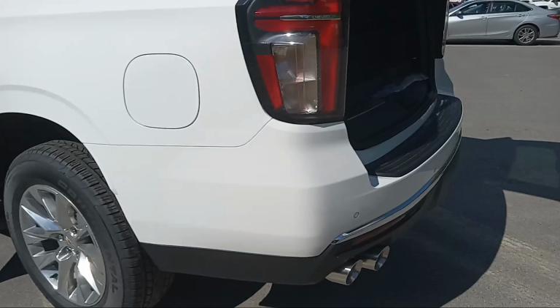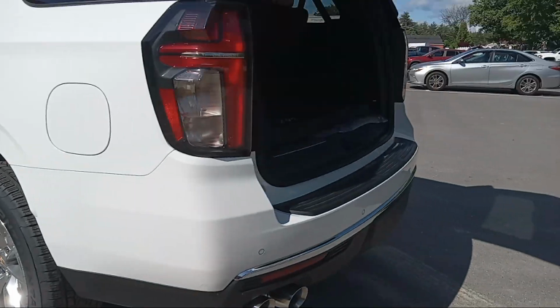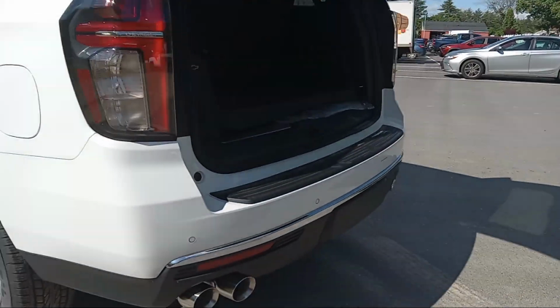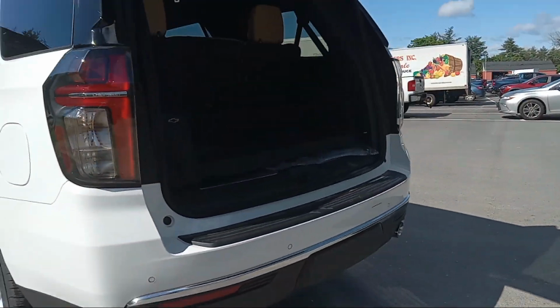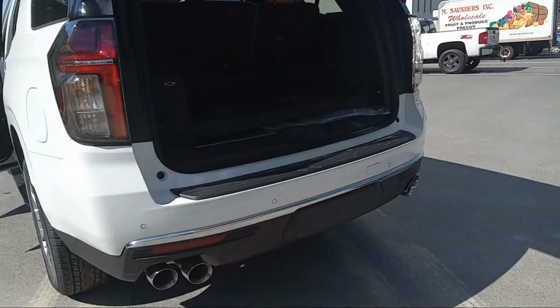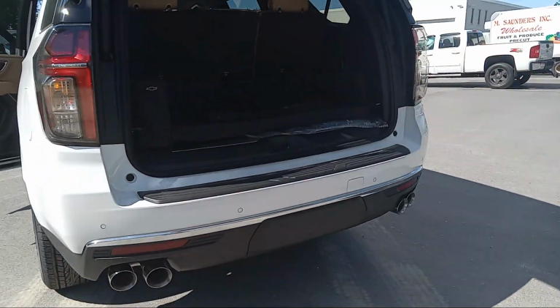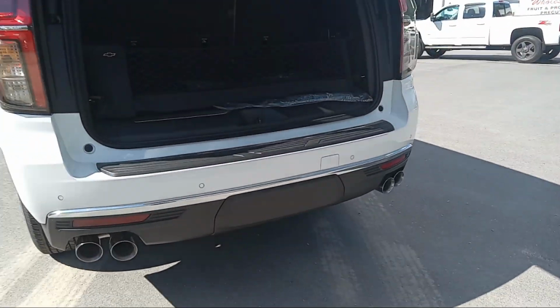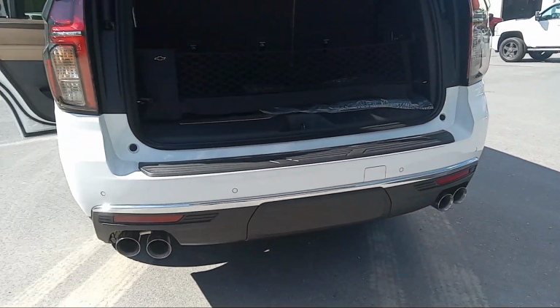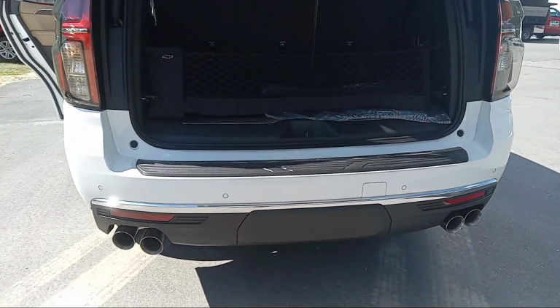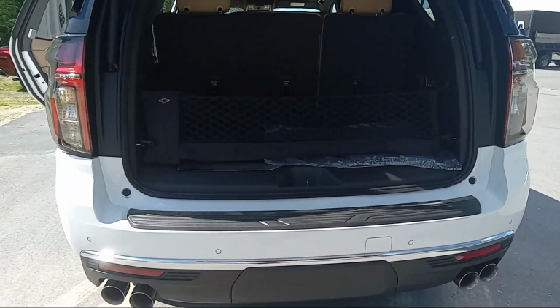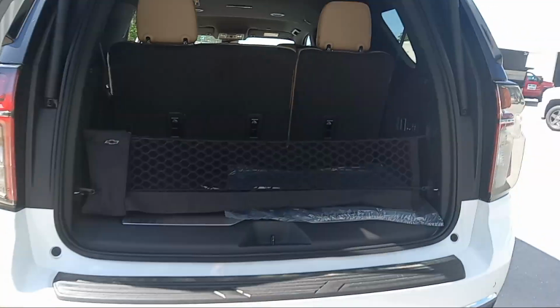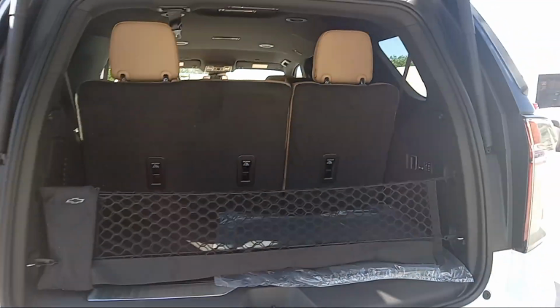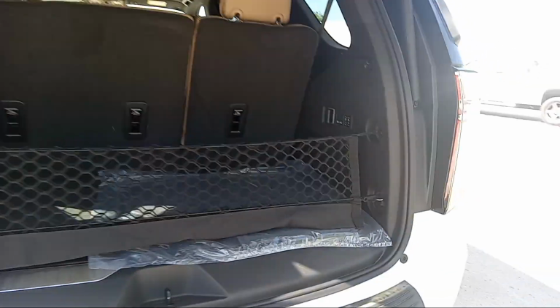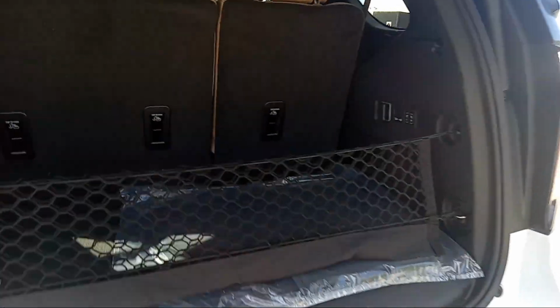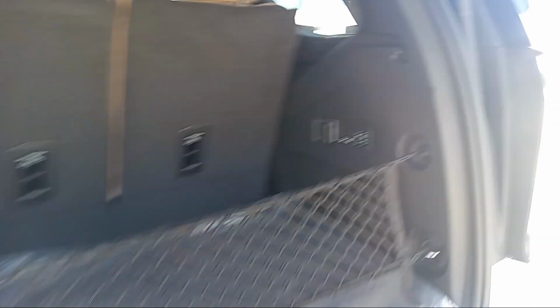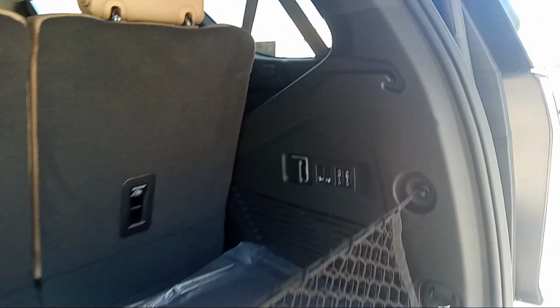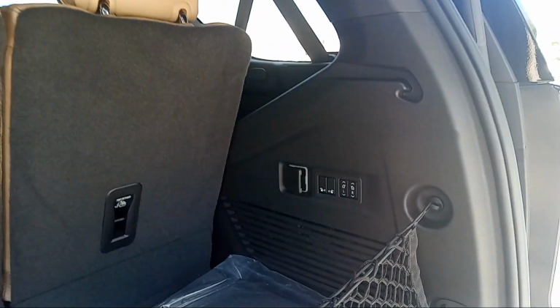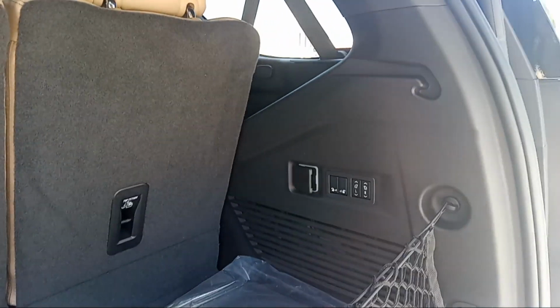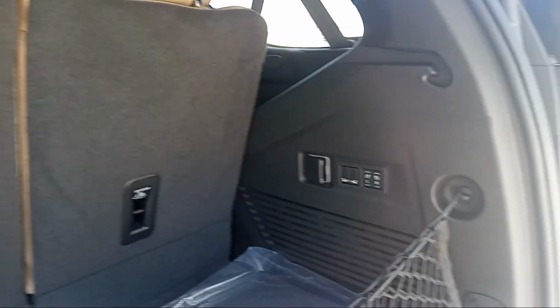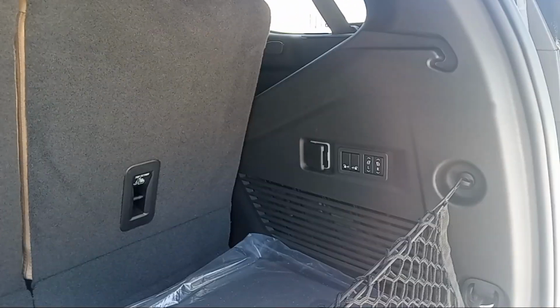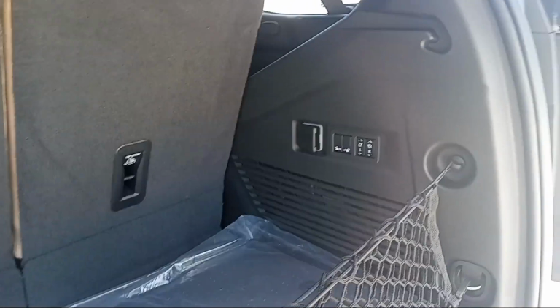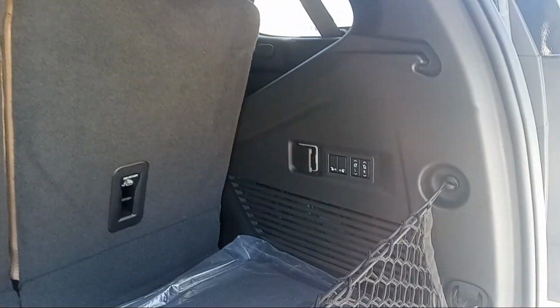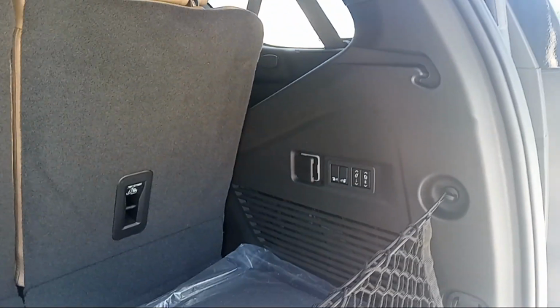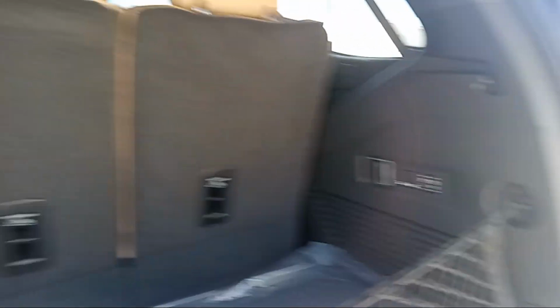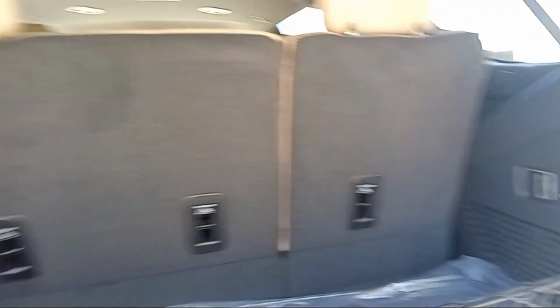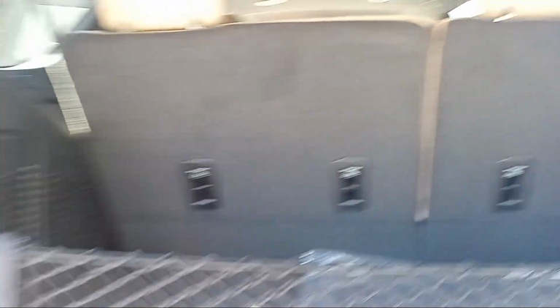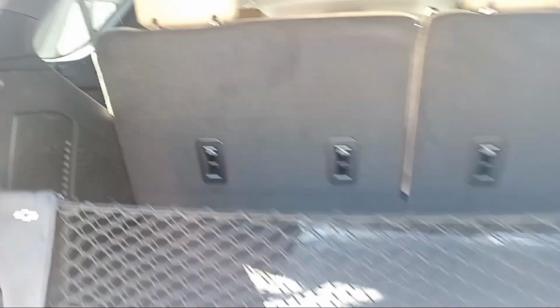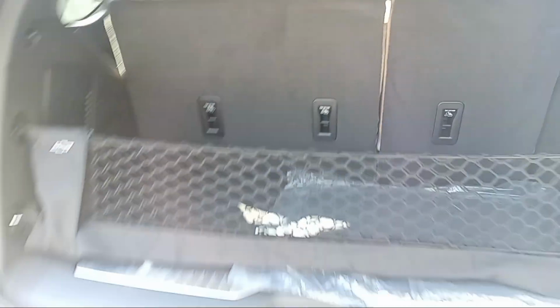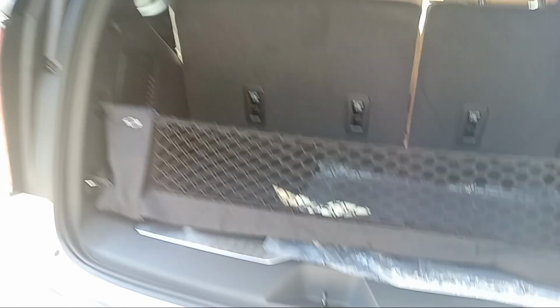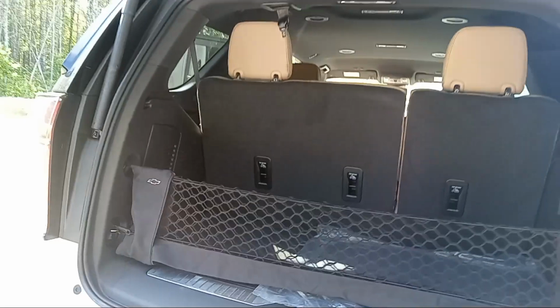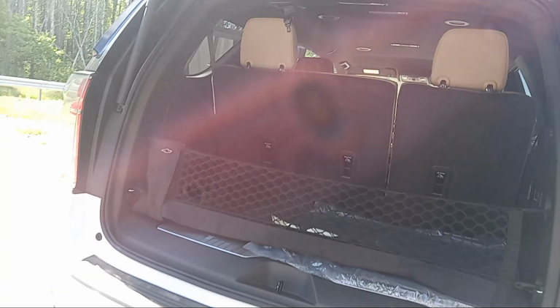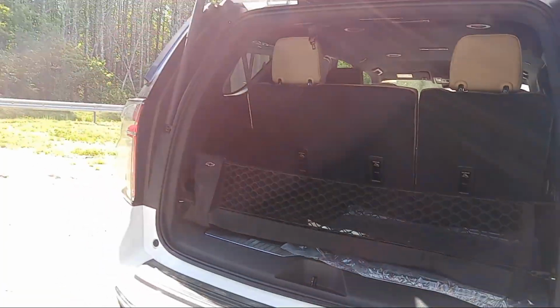It does have the dual exhaust and tow package. You do have power seats back here, so you hit those buttons and those fold right down nice and easy for you if you need the room.